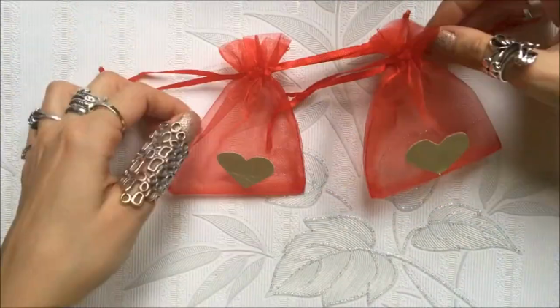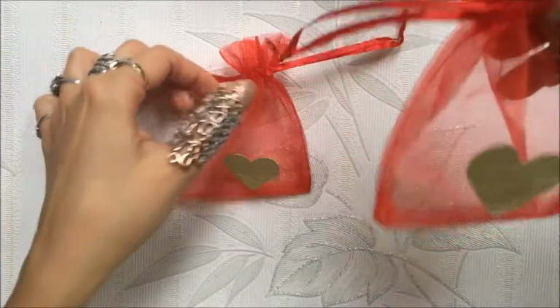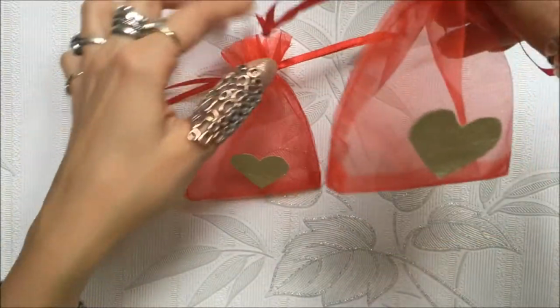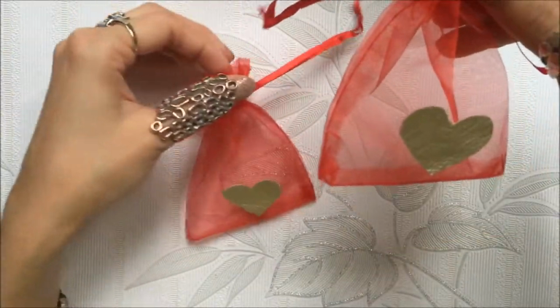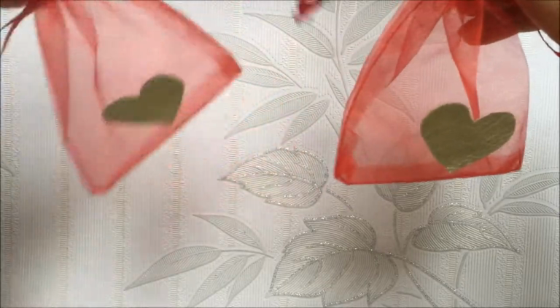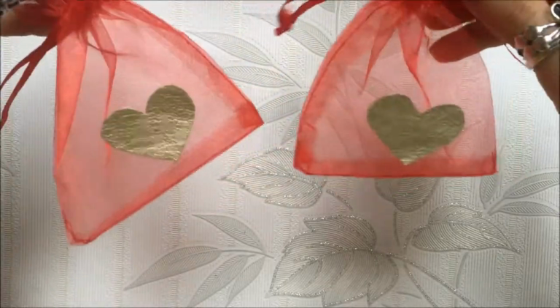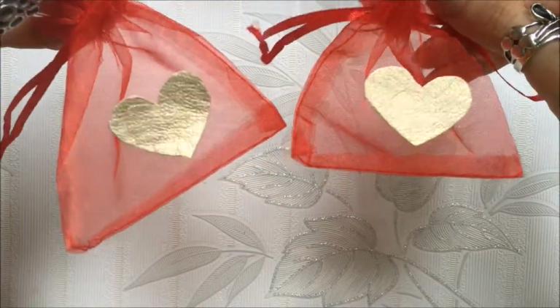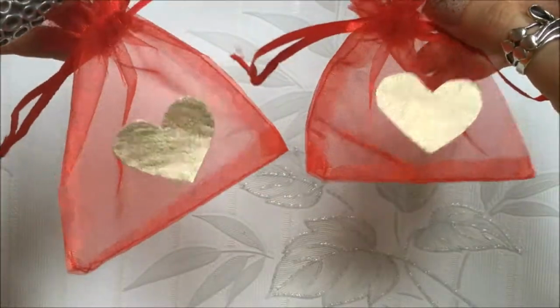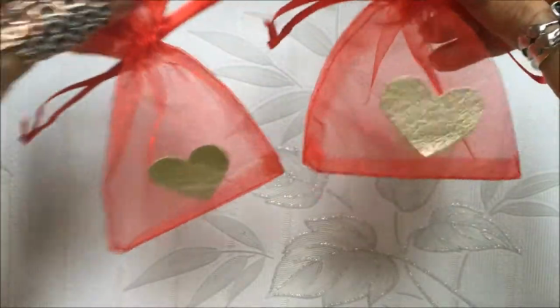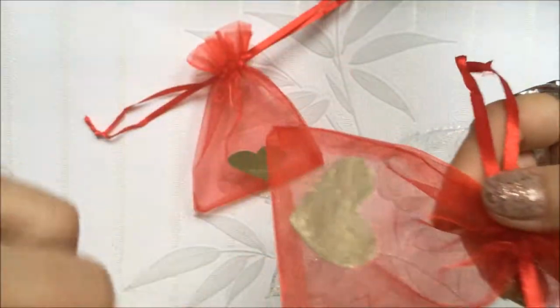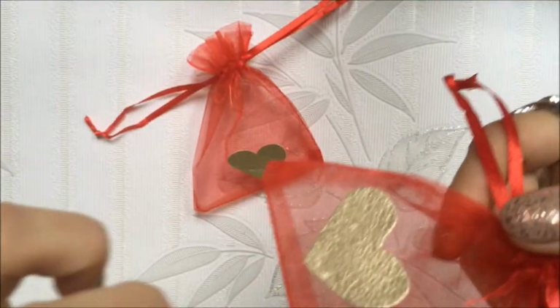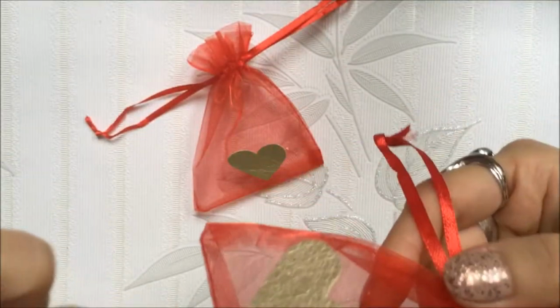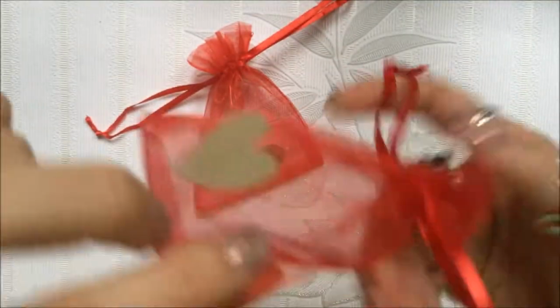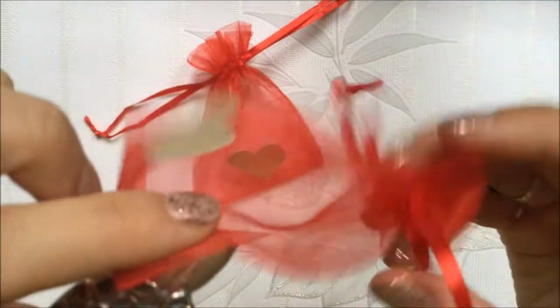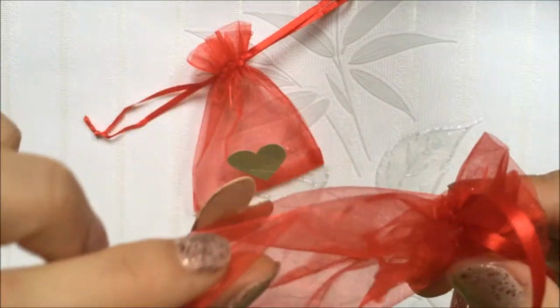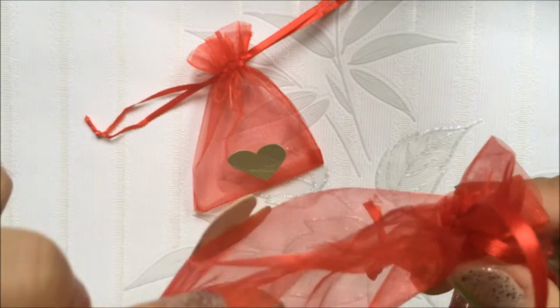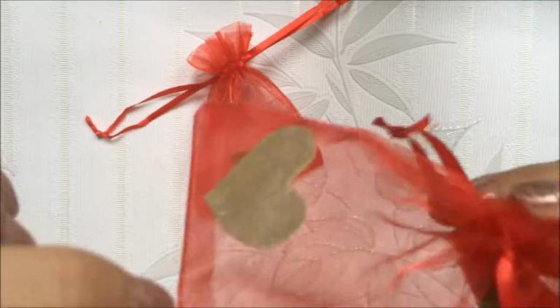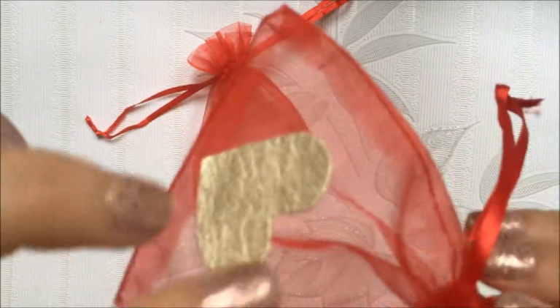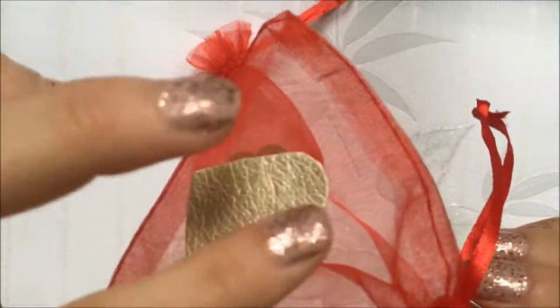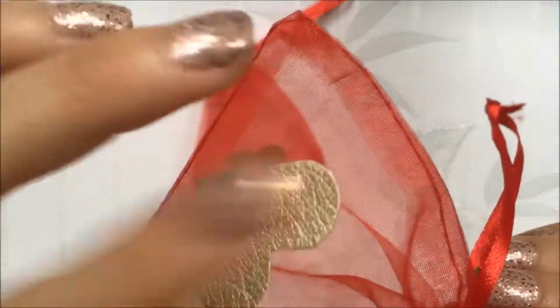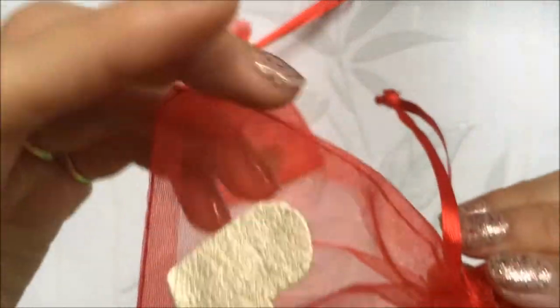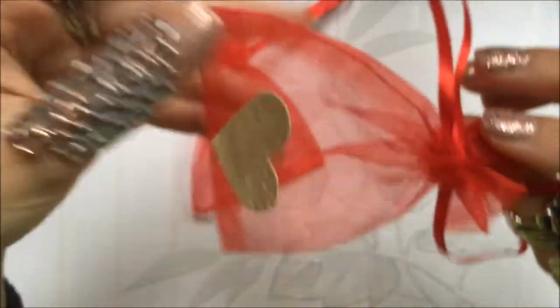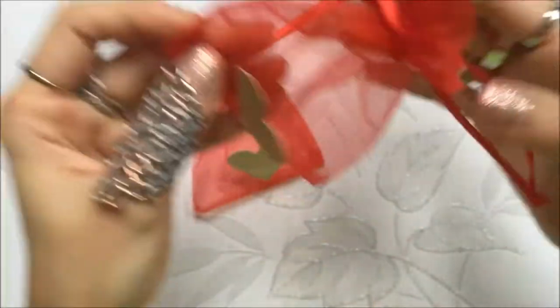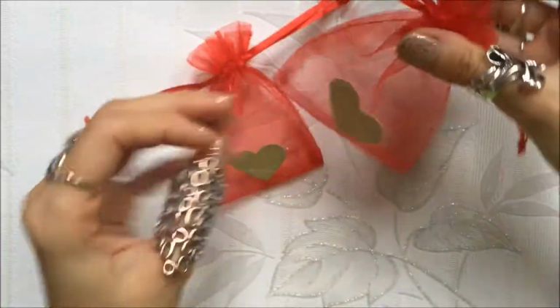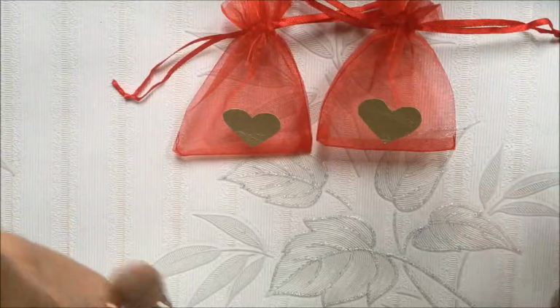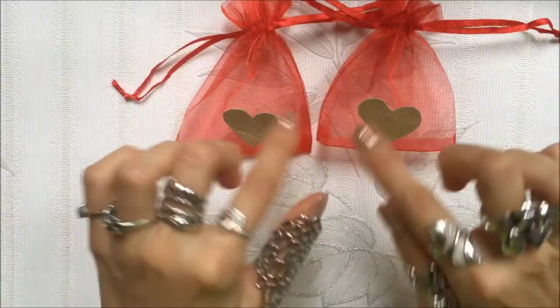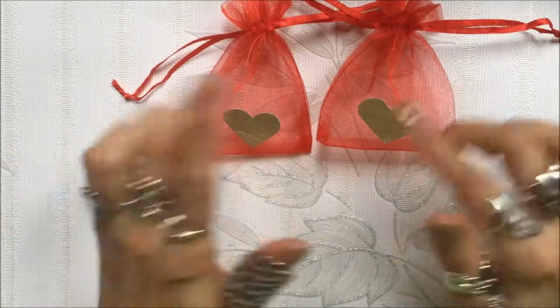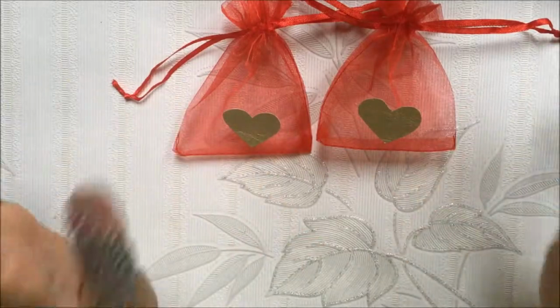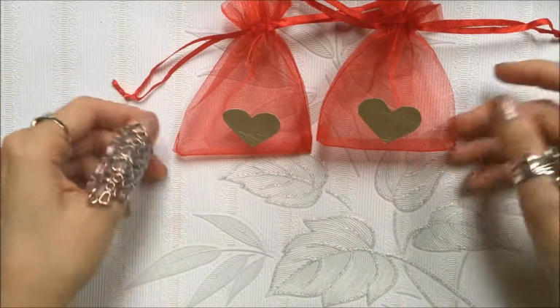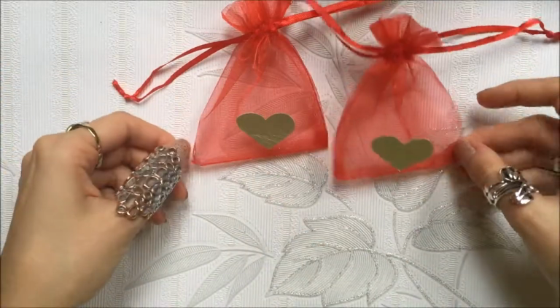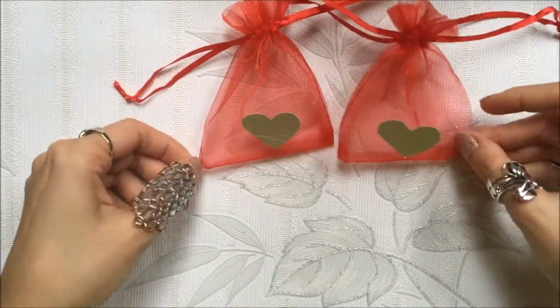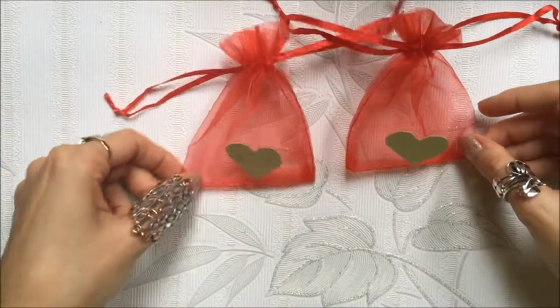This is how they look now when they're done. I like that it's not glued on the whole surface so it's like a little bit floating on the bag. If you like you can glue the whole surface, but this is the end look.